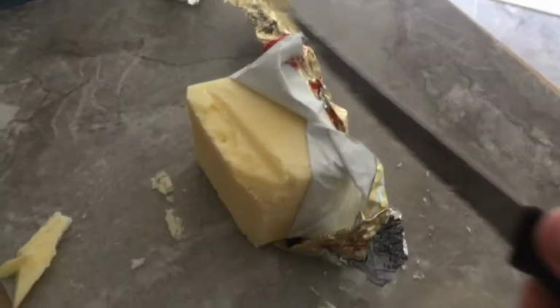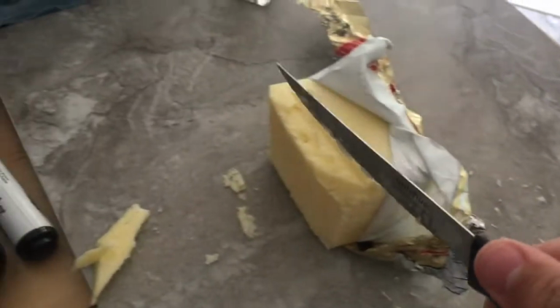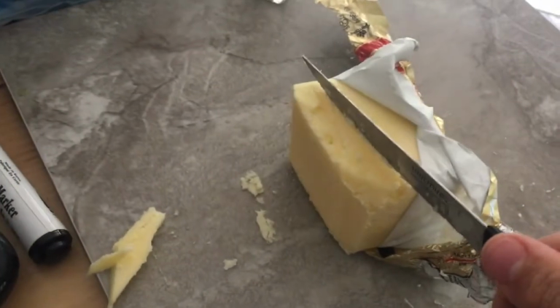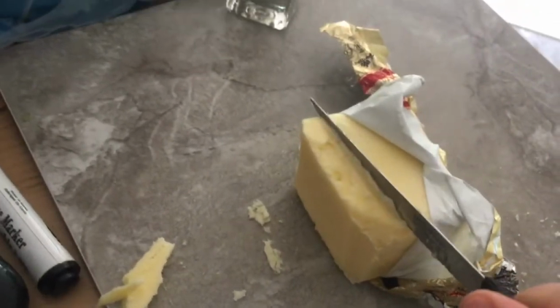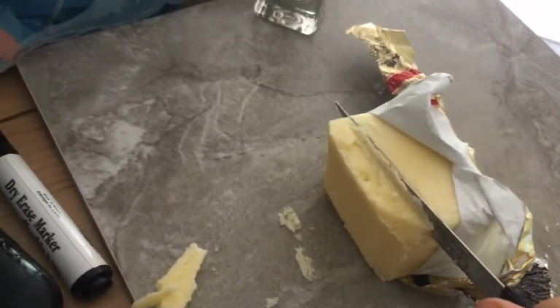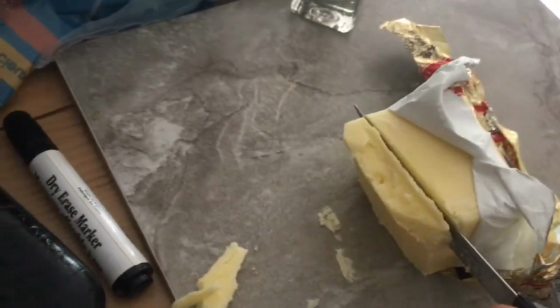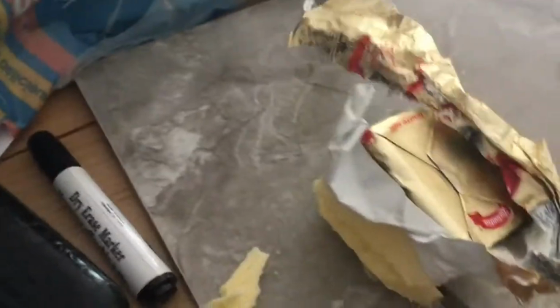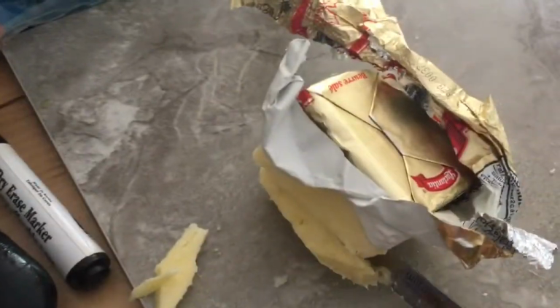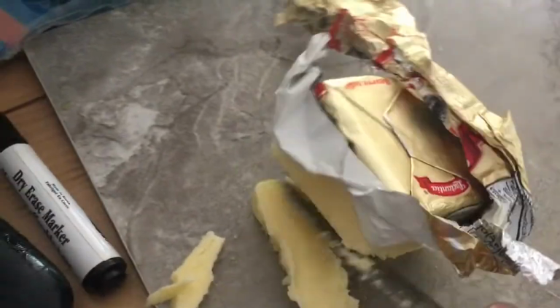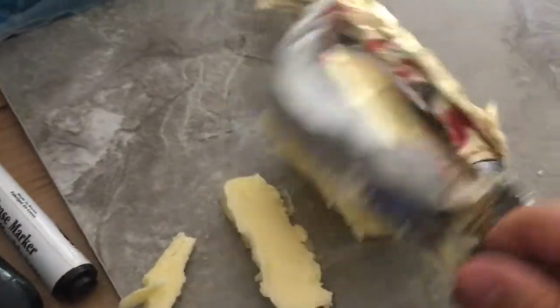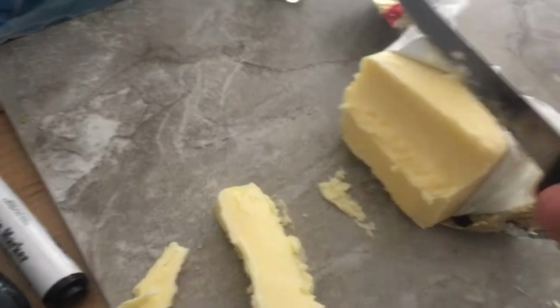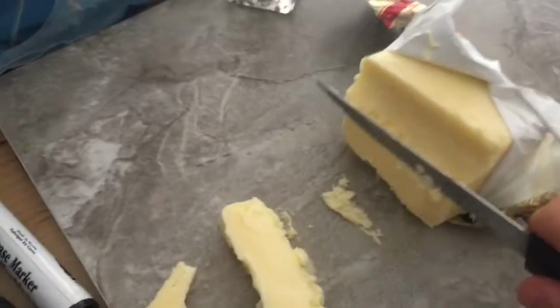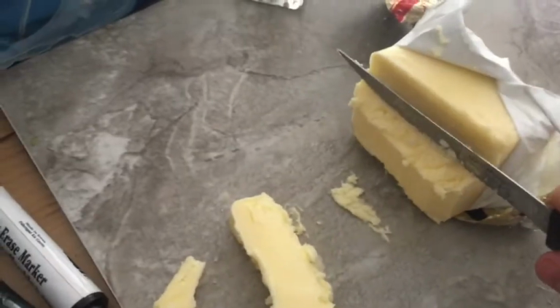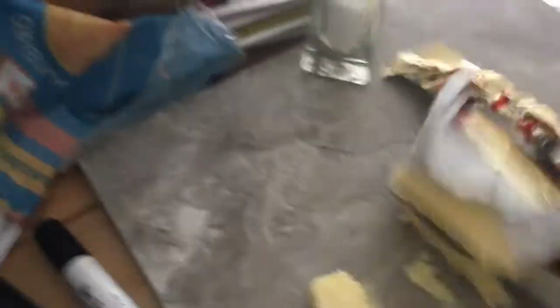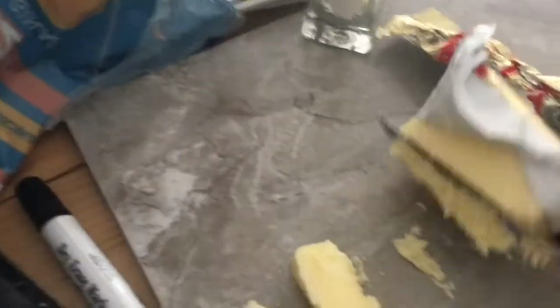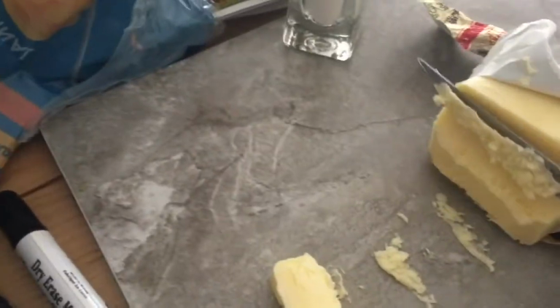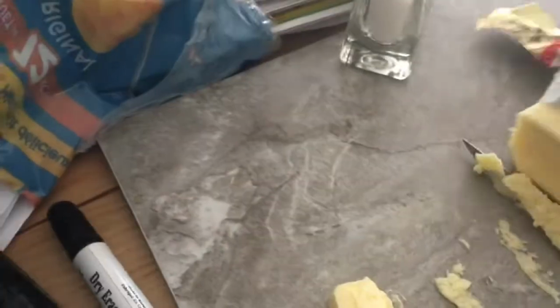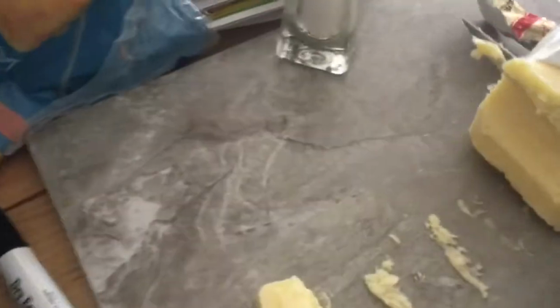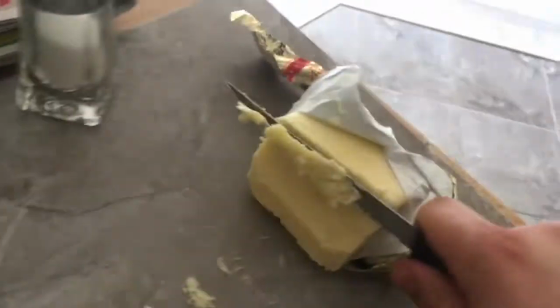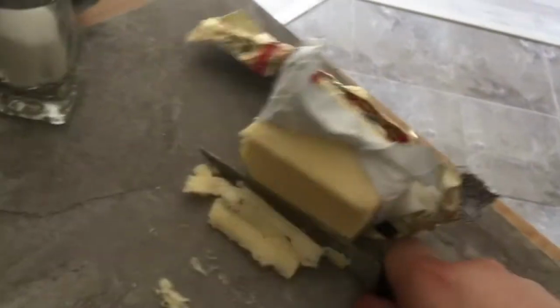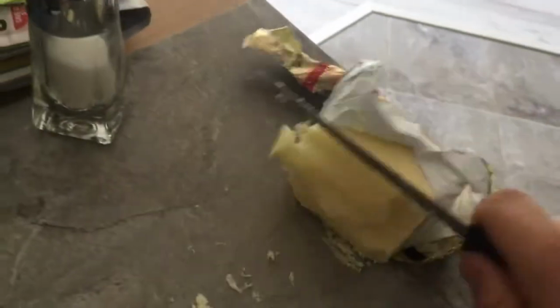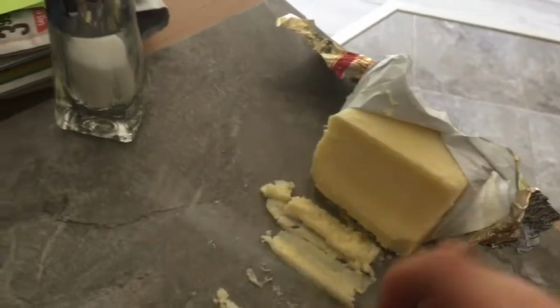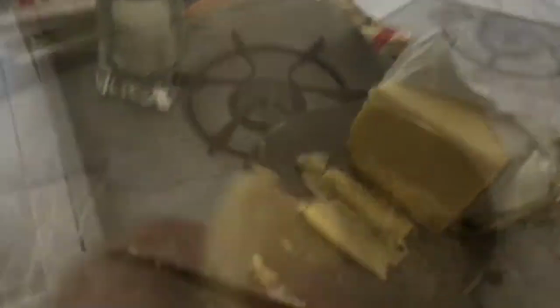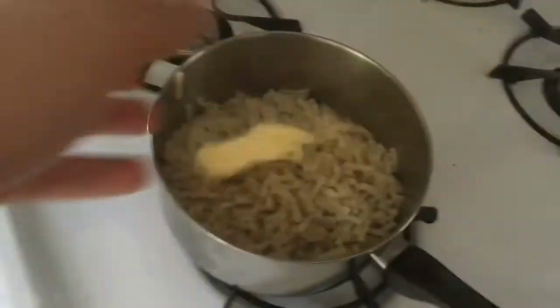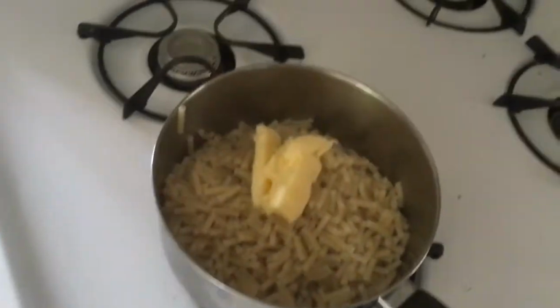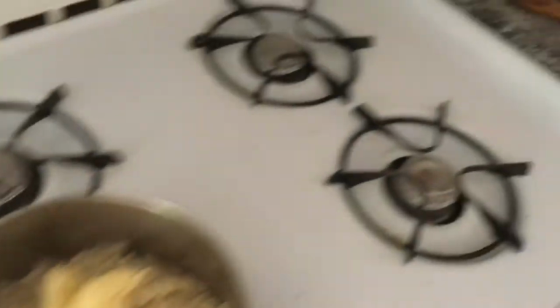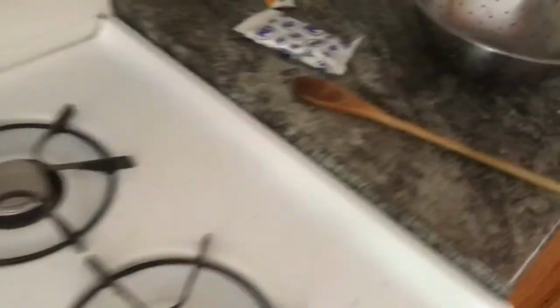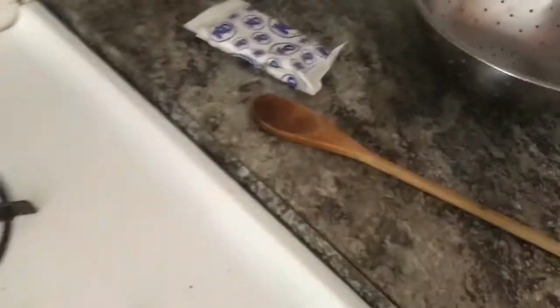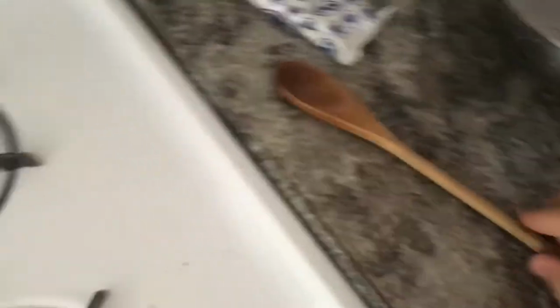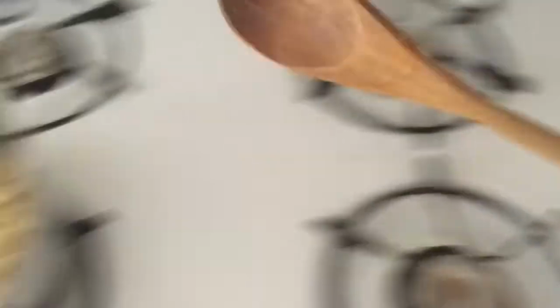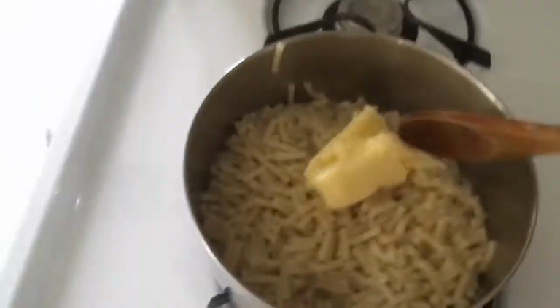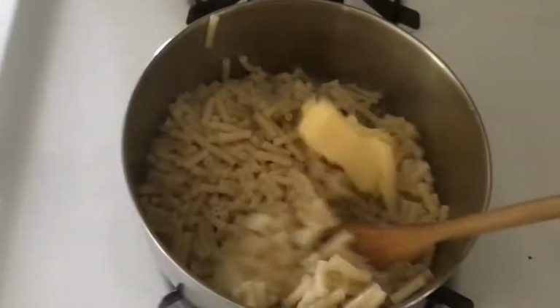Then you want to cut a nice, clean slice of butter. You want to just dump it in, and then take your wooden spoon and stir it up very nice.